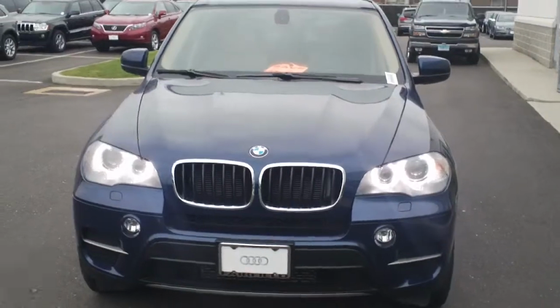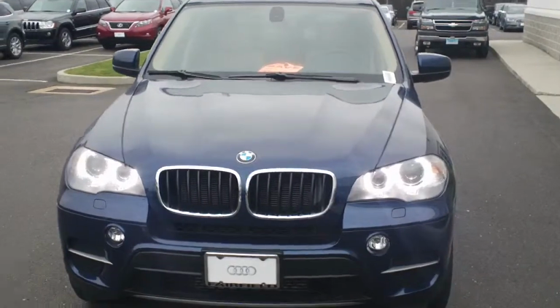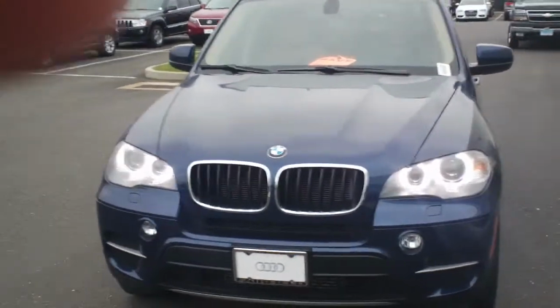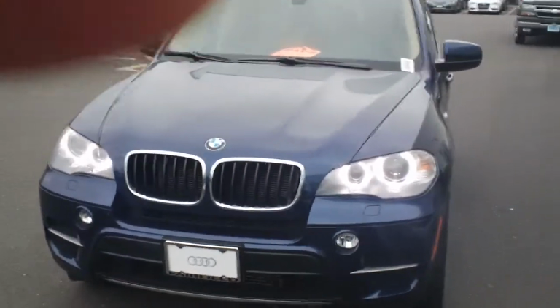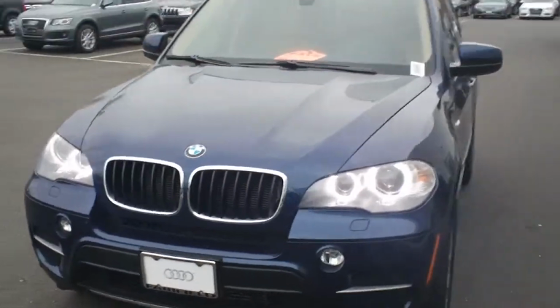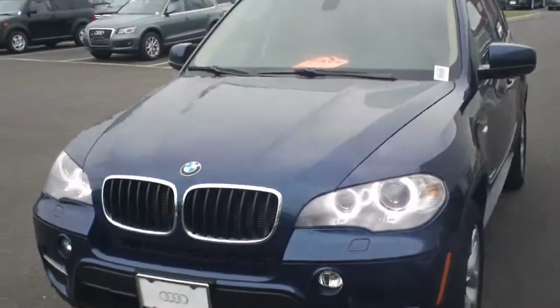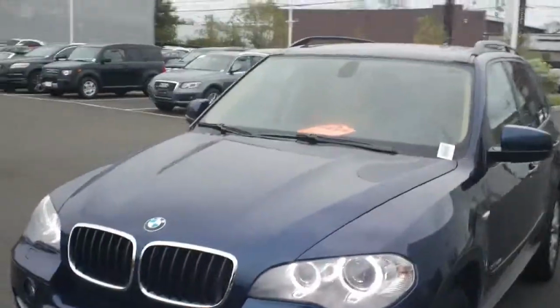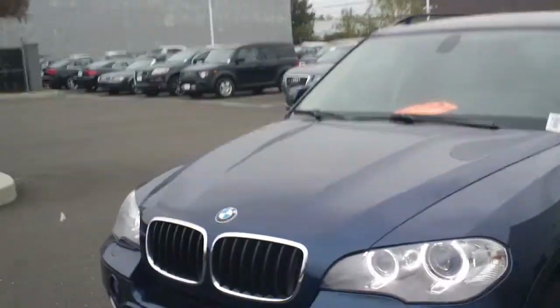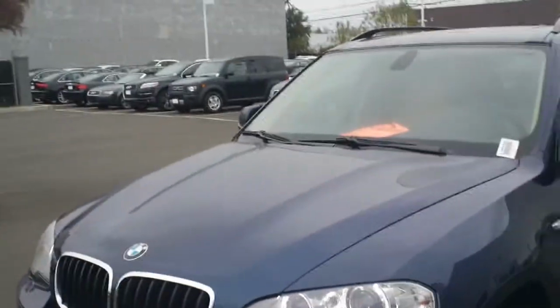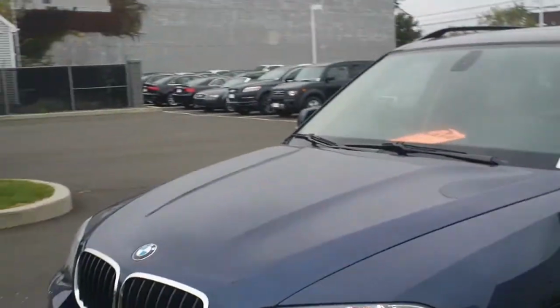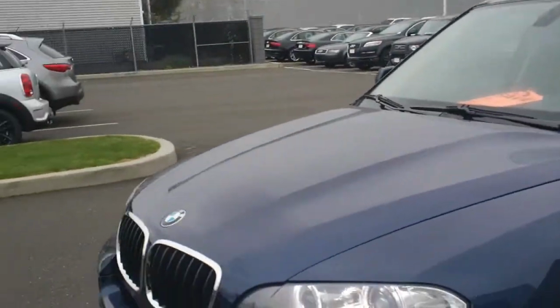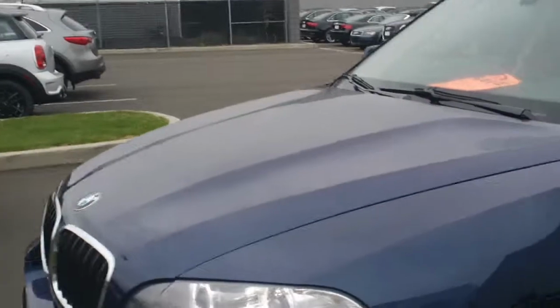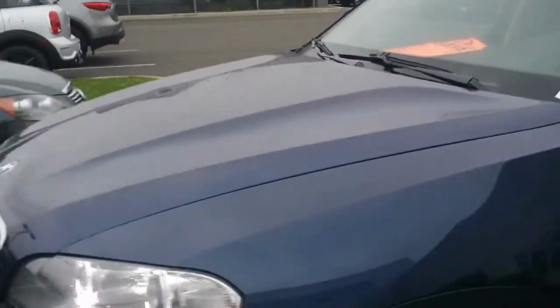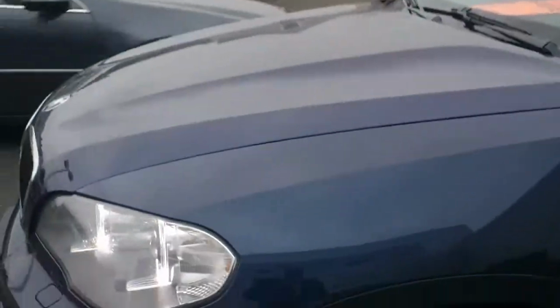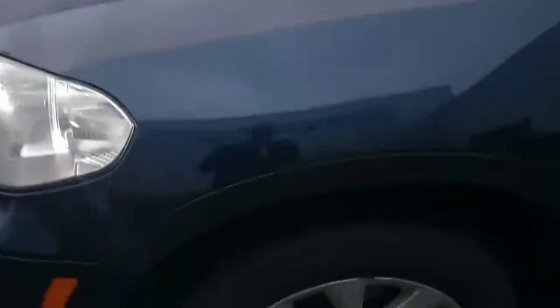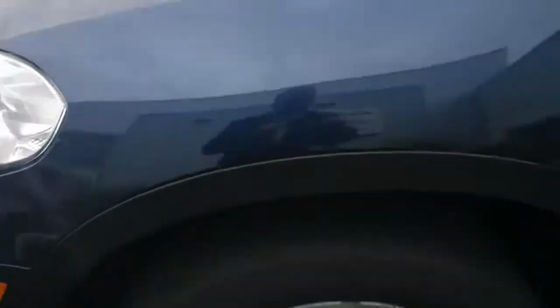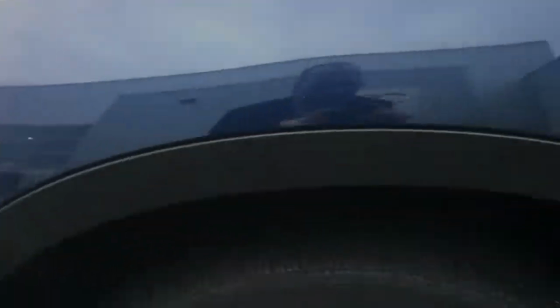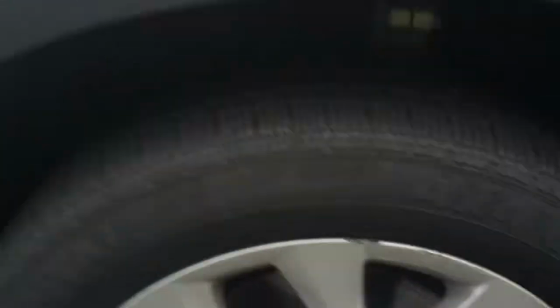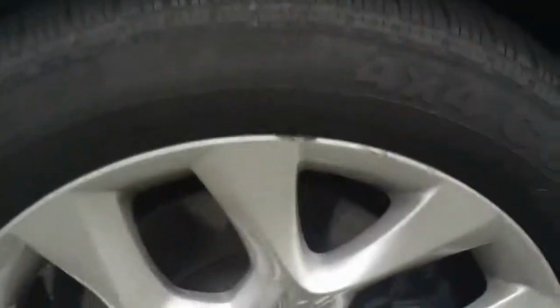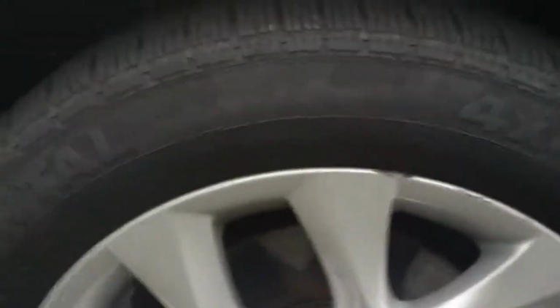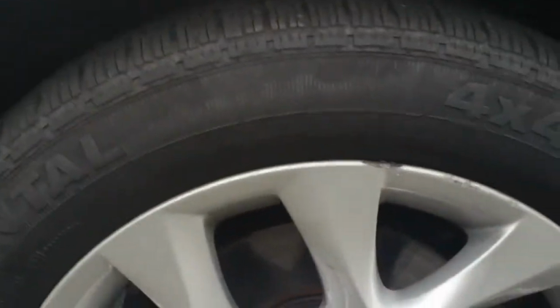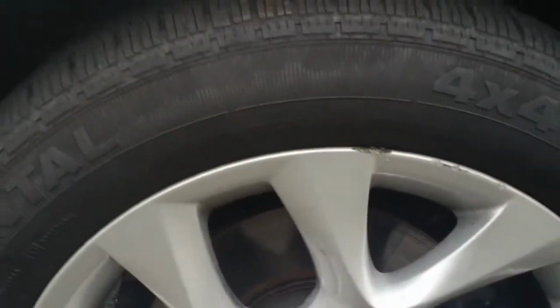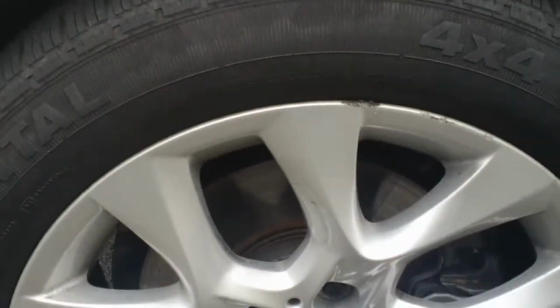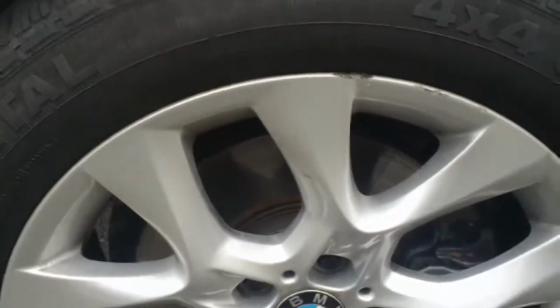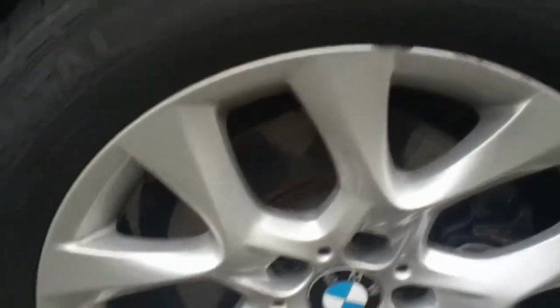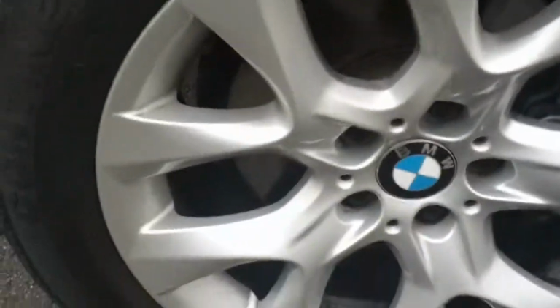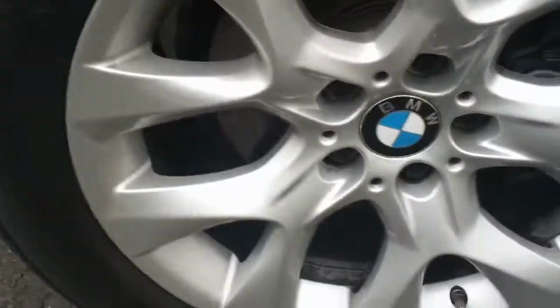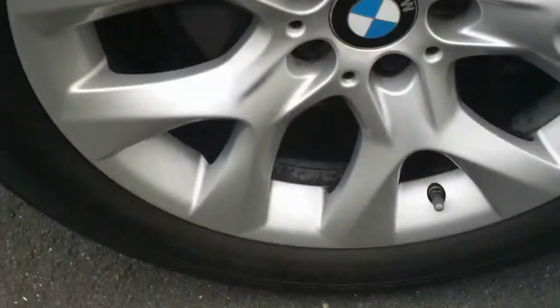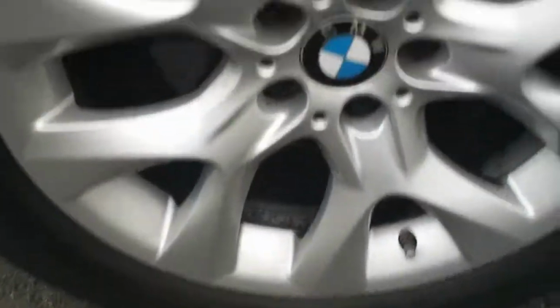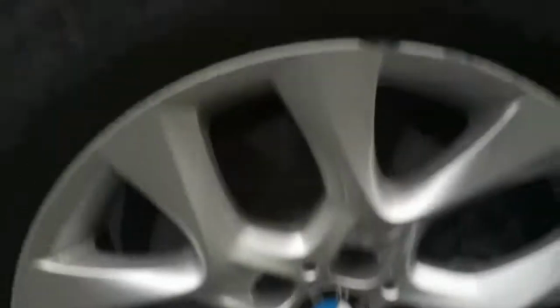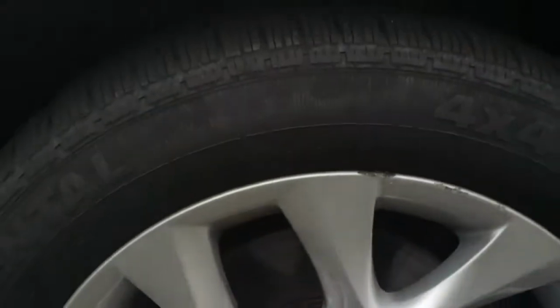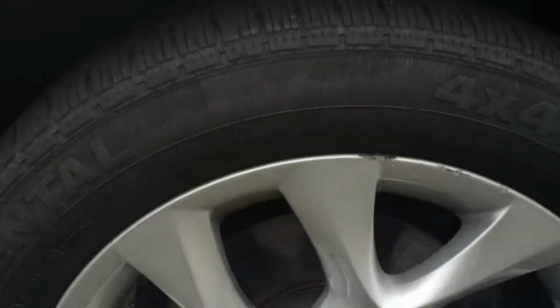Hi Kent, Chris Topham out of your Fairfield. Just wanted to shoot you a quick video, make sure we're both on the same page, show you just the imperfections that are on the BMW. I mean, we've already talked about it, I'm just going to show it to you.